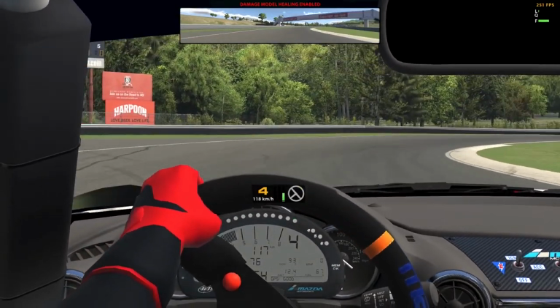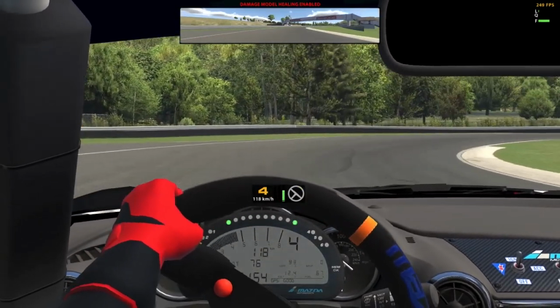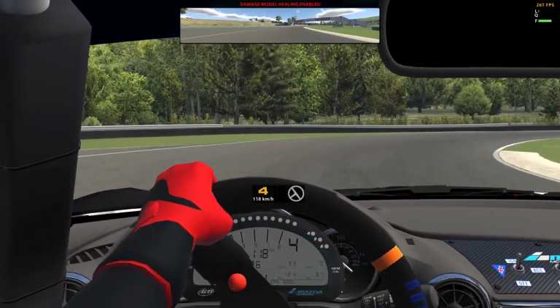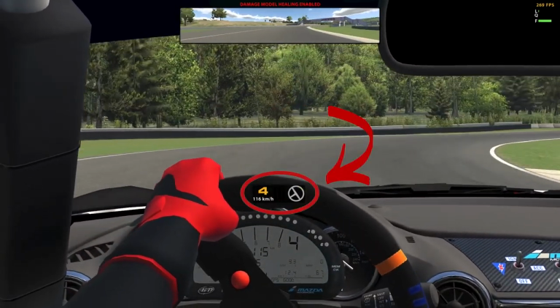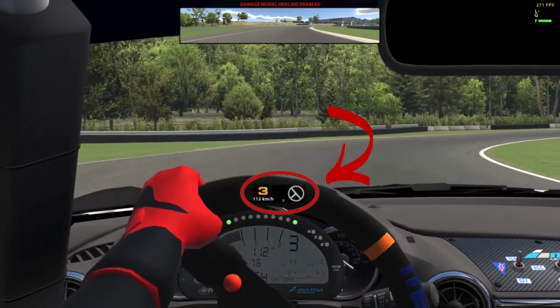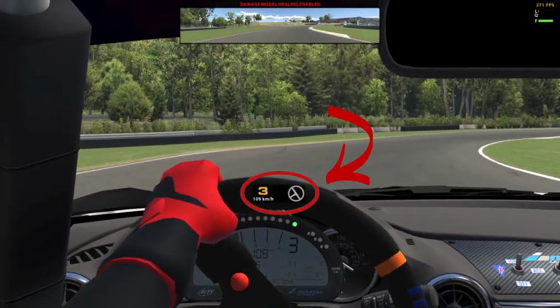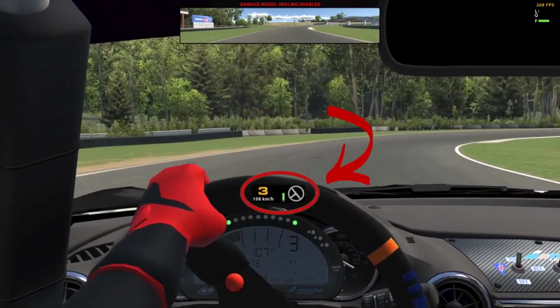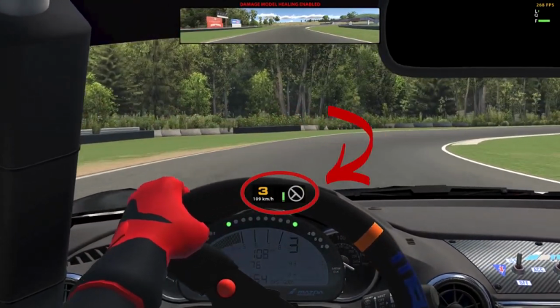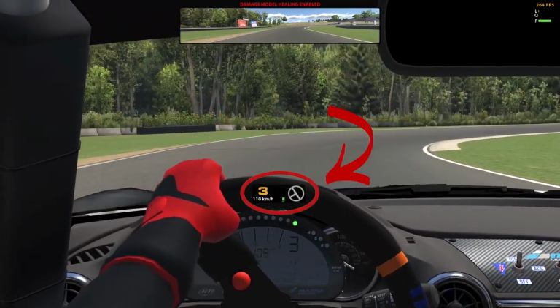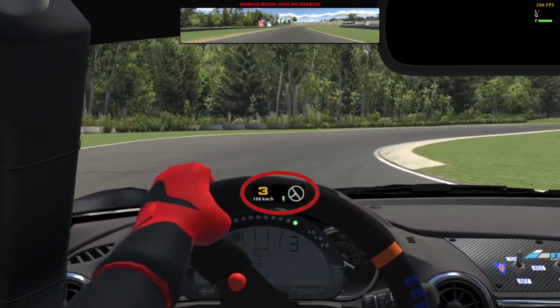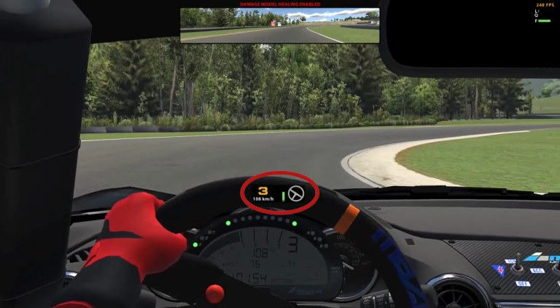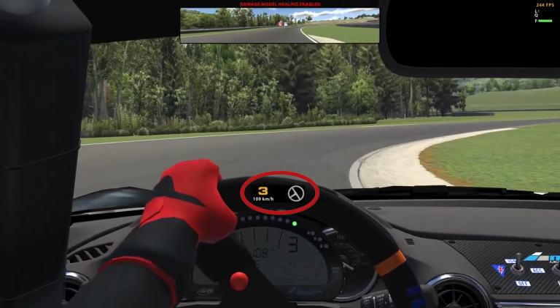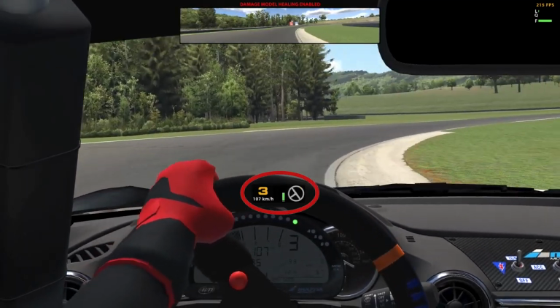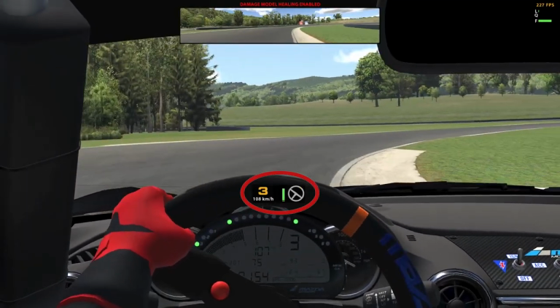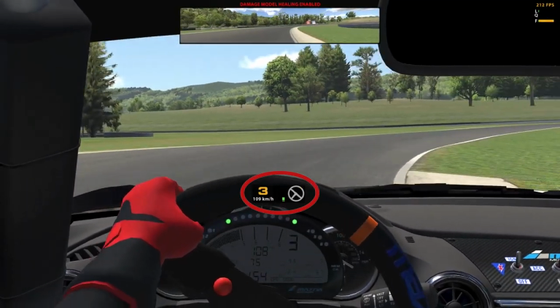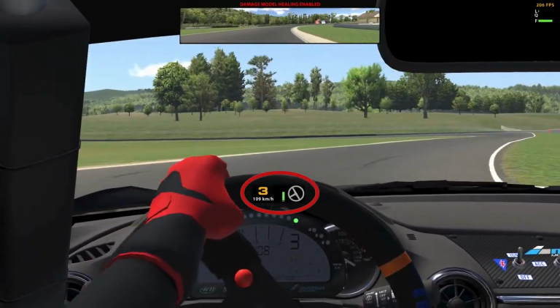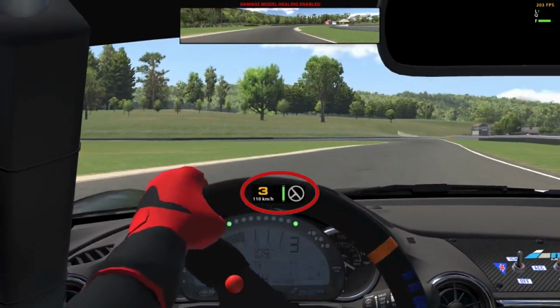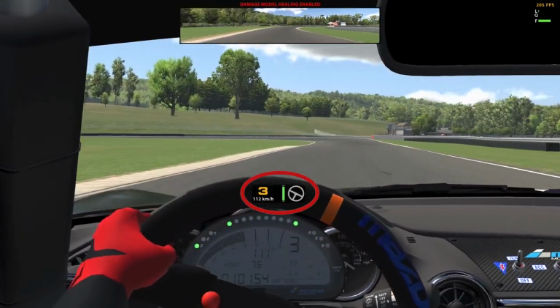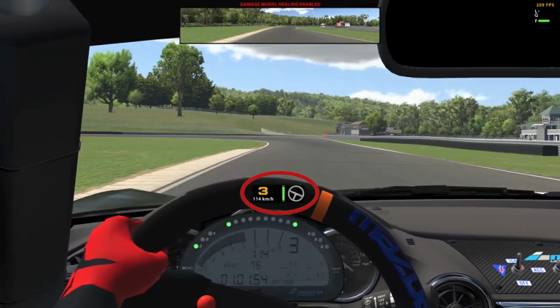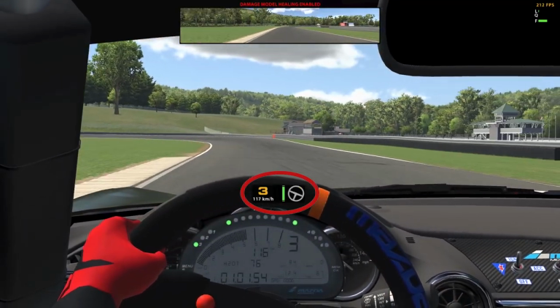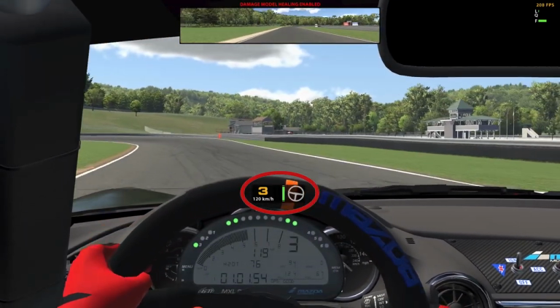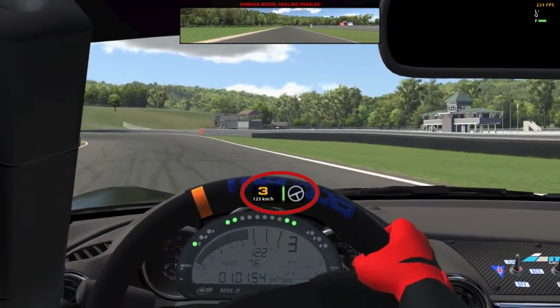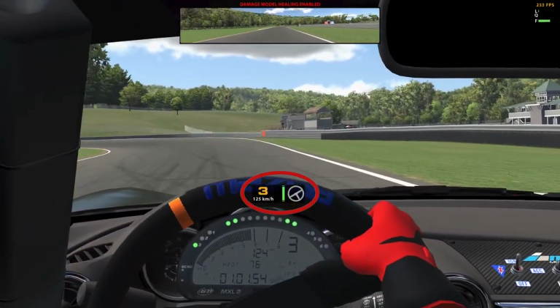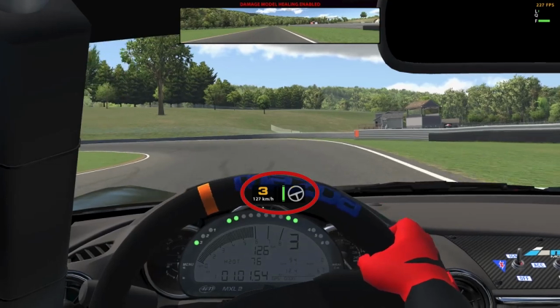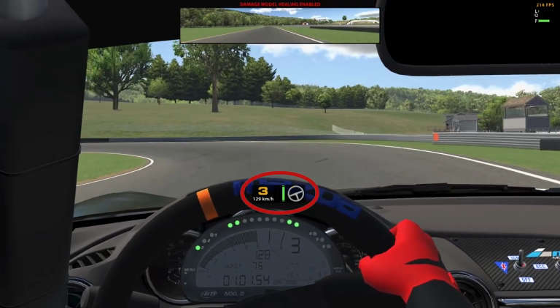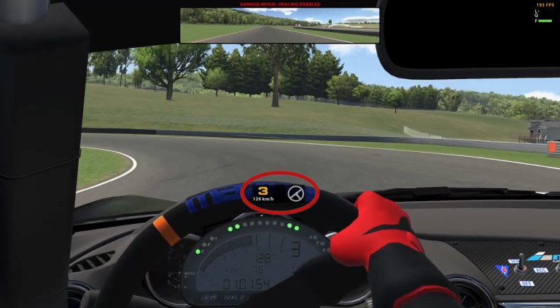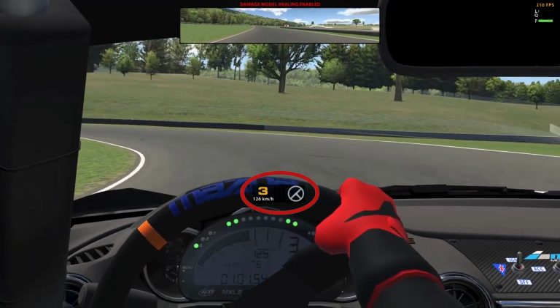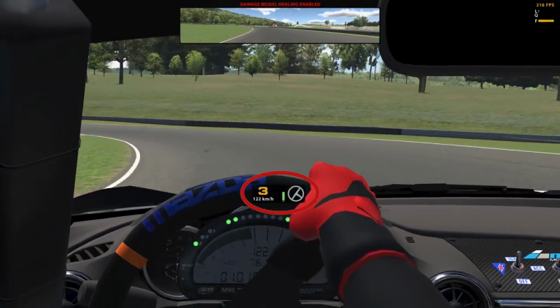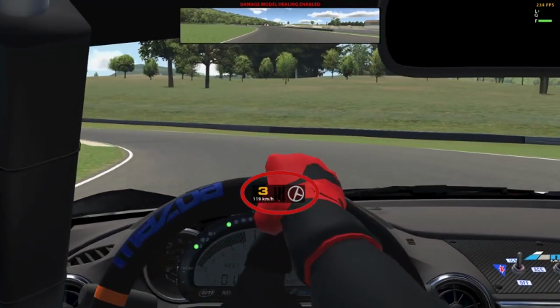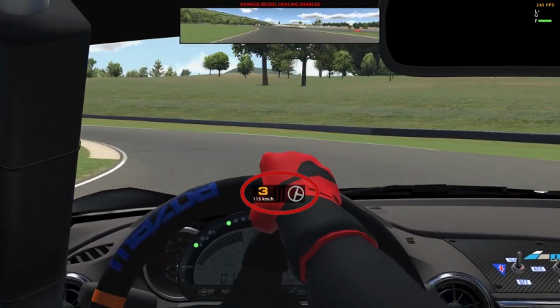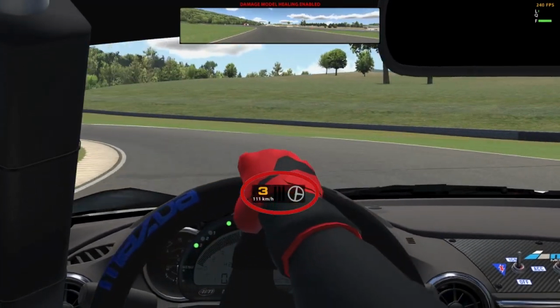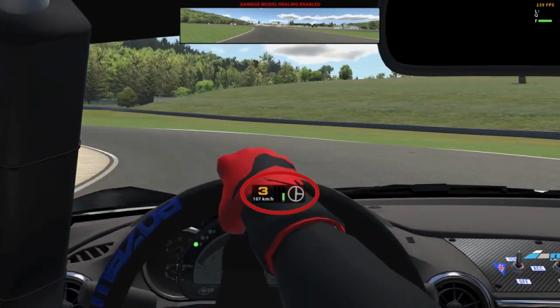As you can see, initially we go on the throttle, then we notice we have a wide exit, we lower our throttle input, then we push it again, but one more time we have to lower the throttle application. After these types of corrections, we end up losing plenty of time.